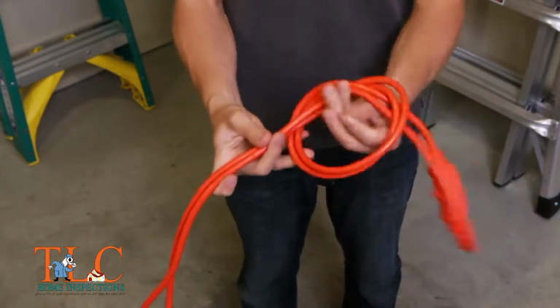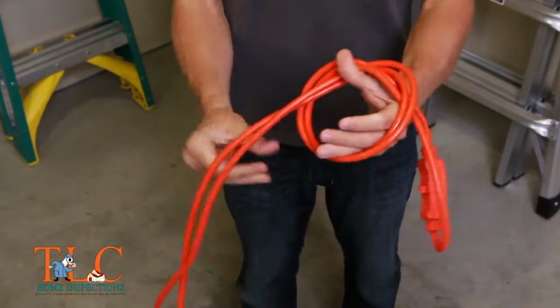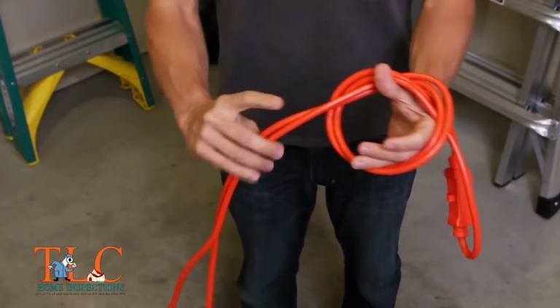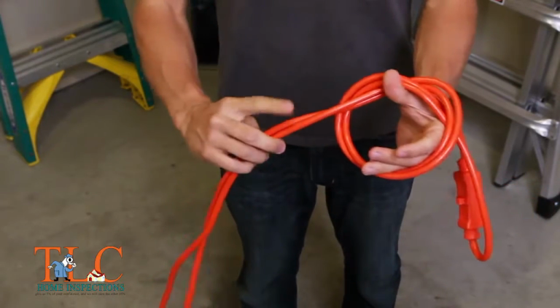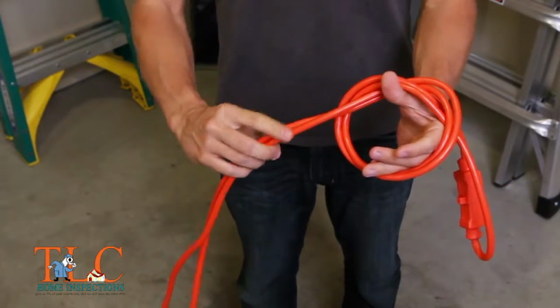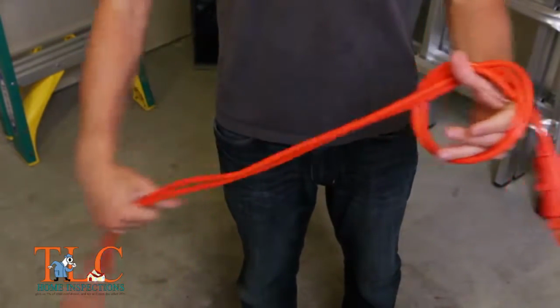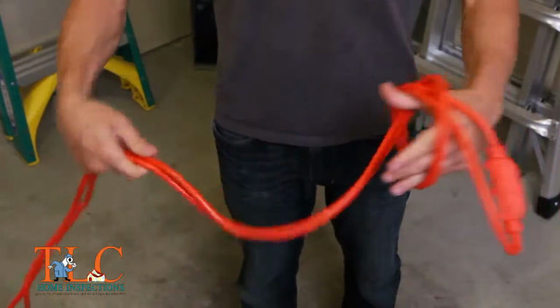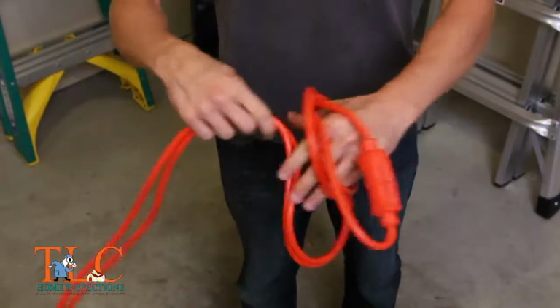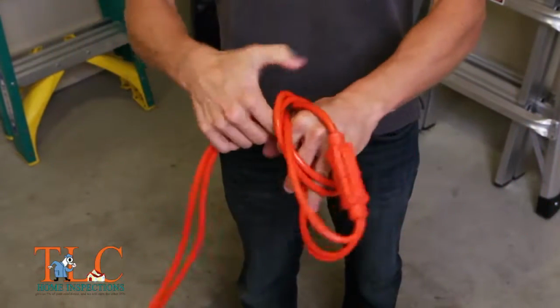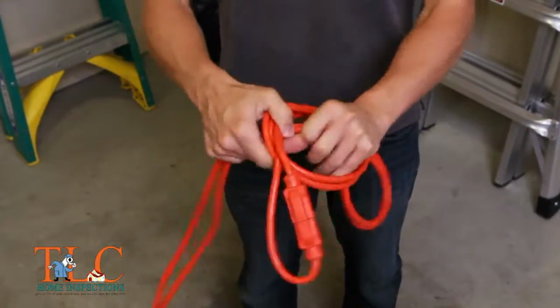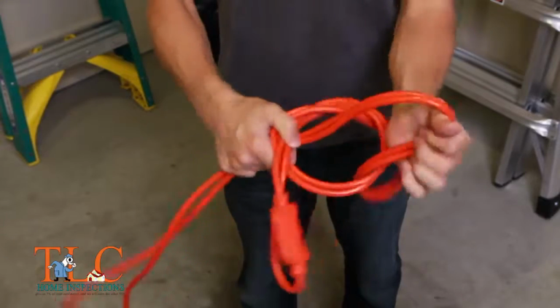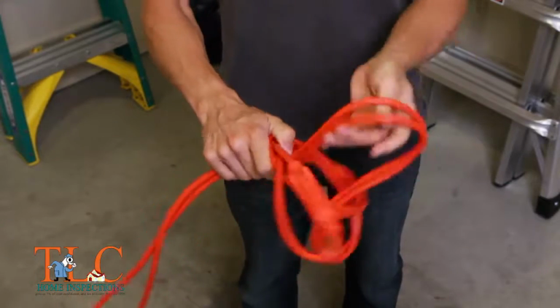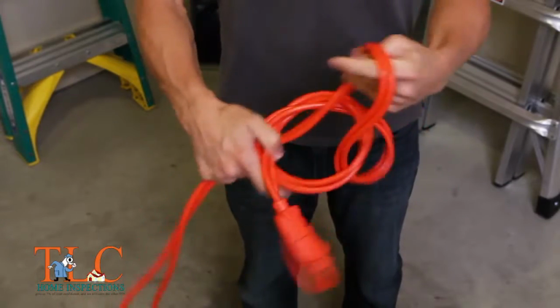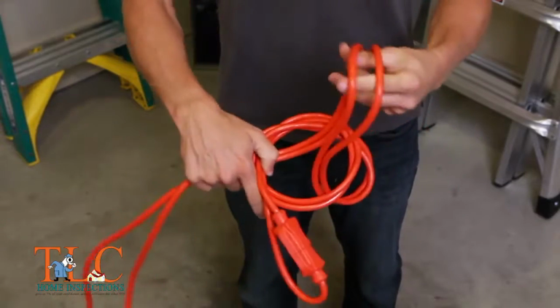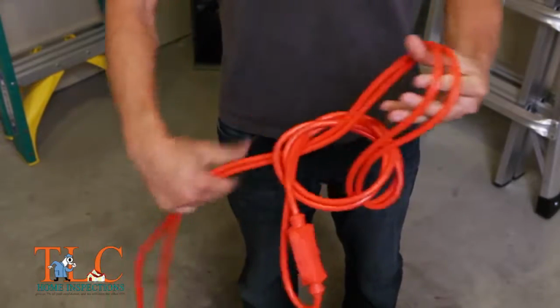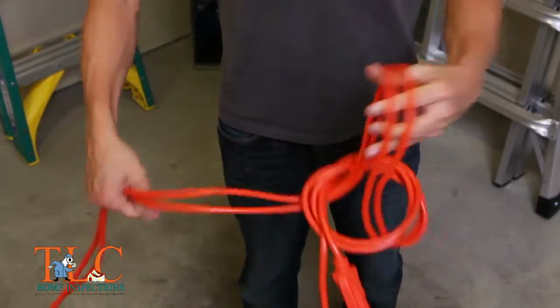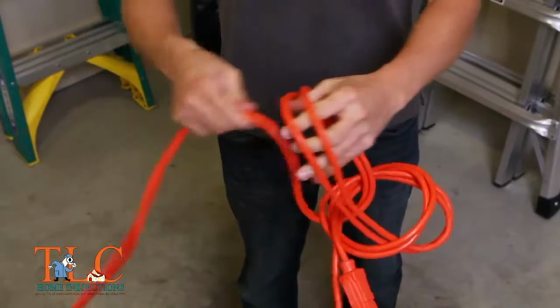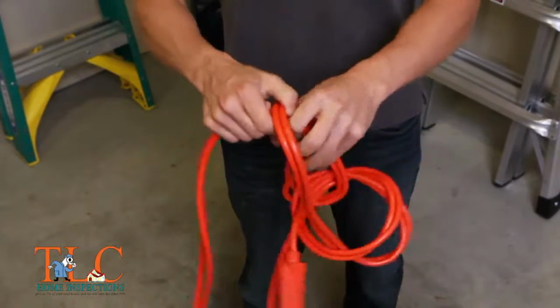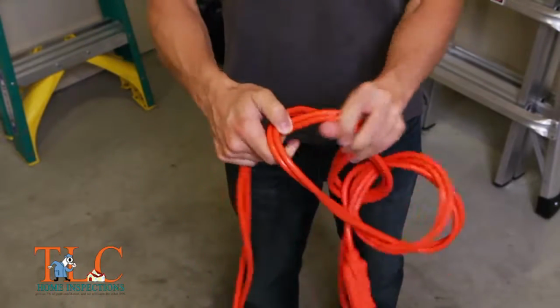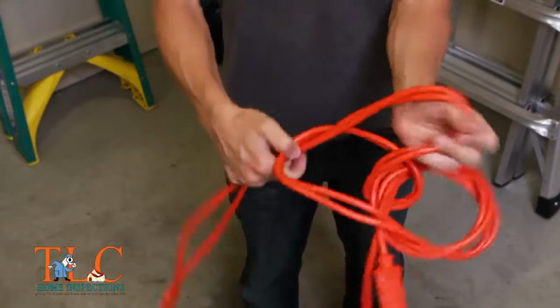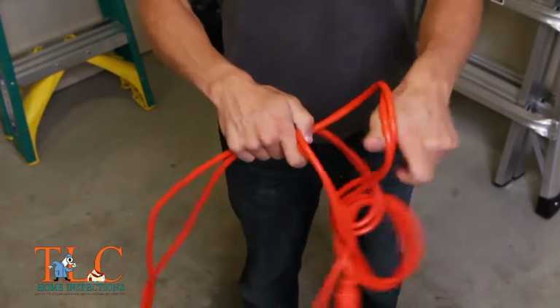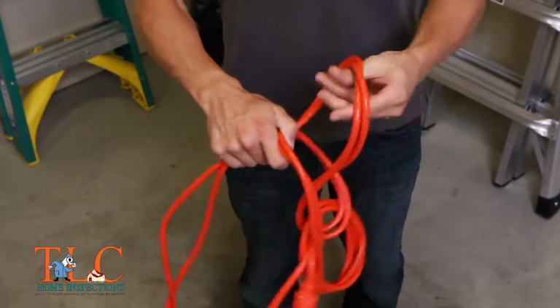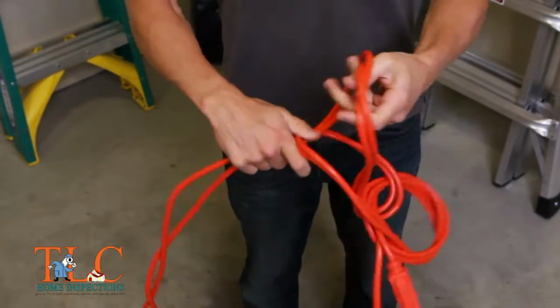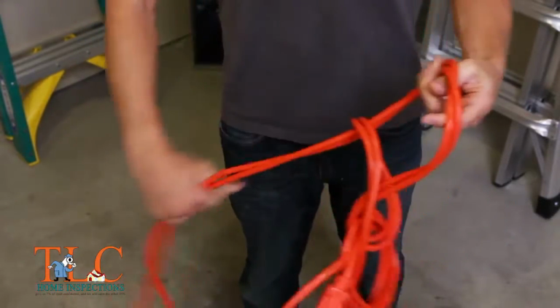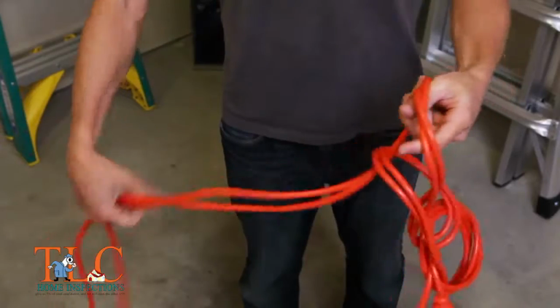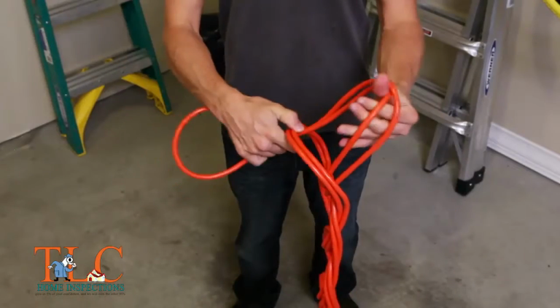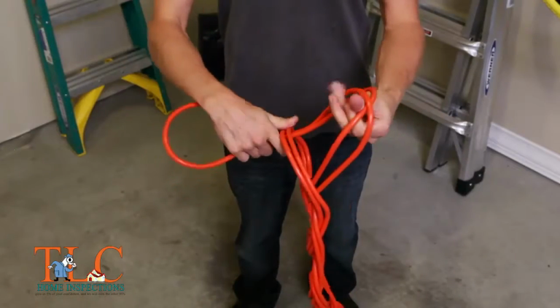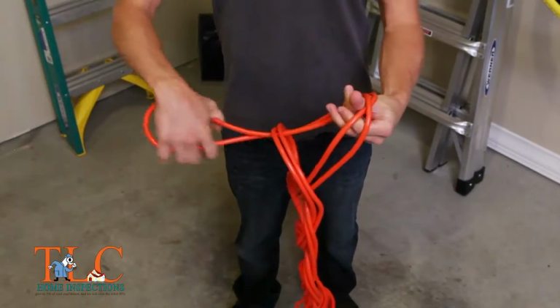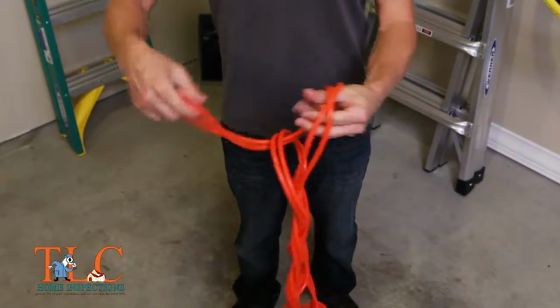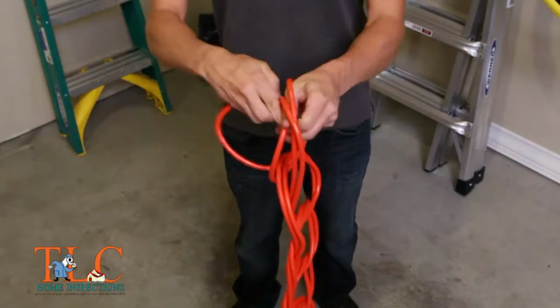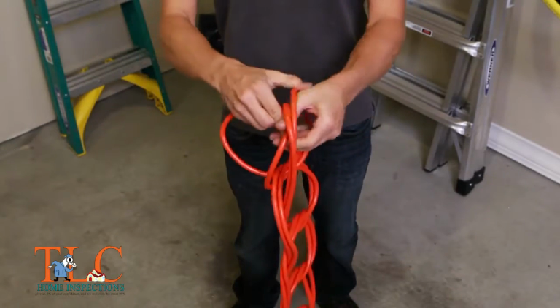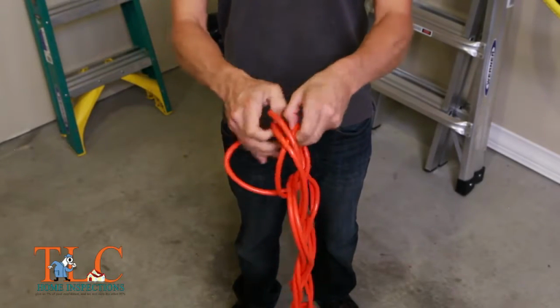Reach through the knot in the direction of the rest of the cord. Pull the cord through the knot to create another loop. Repeat this process for the length of the cord. When you reach the end, pull it through the last loop.